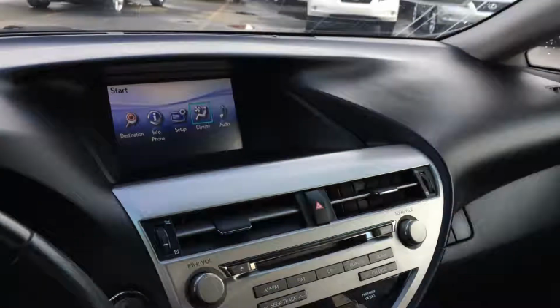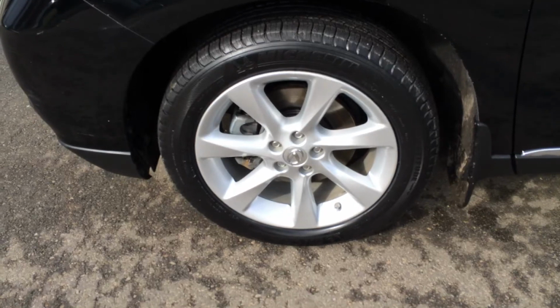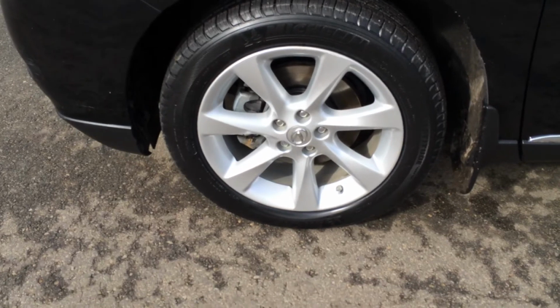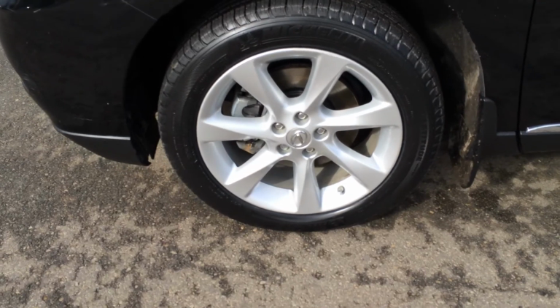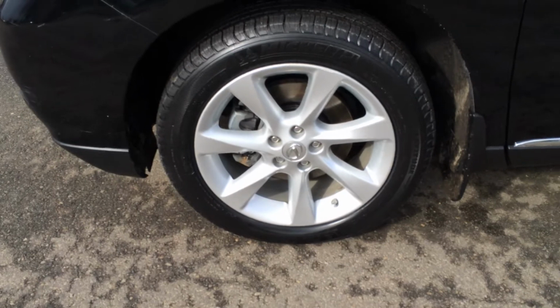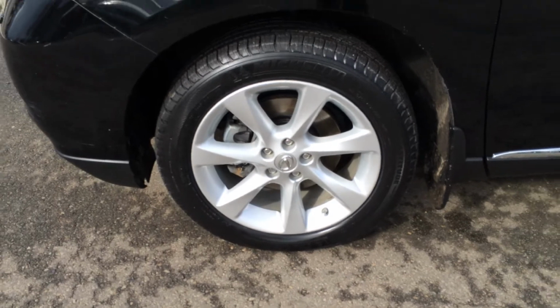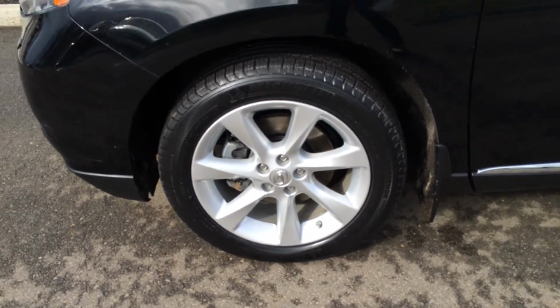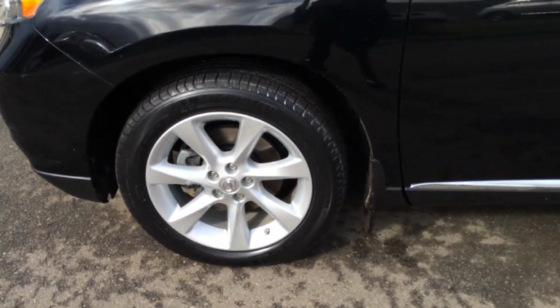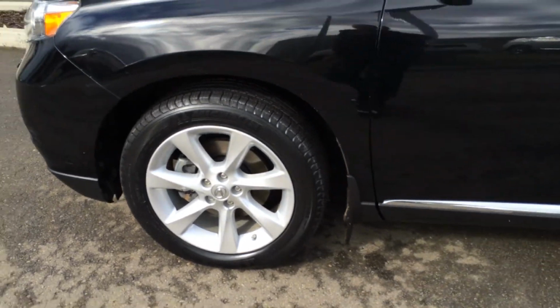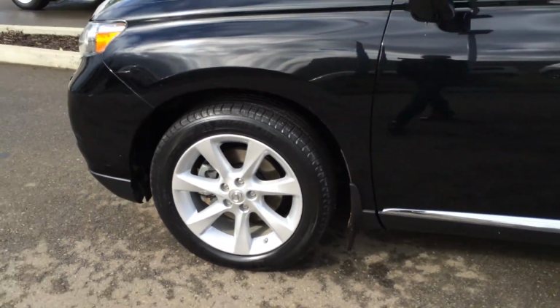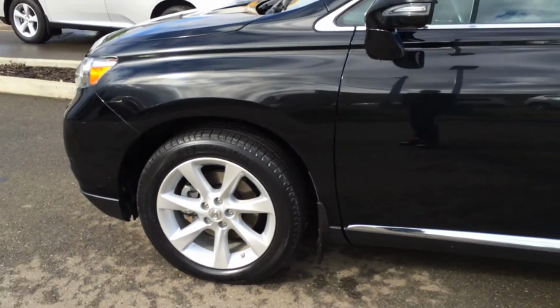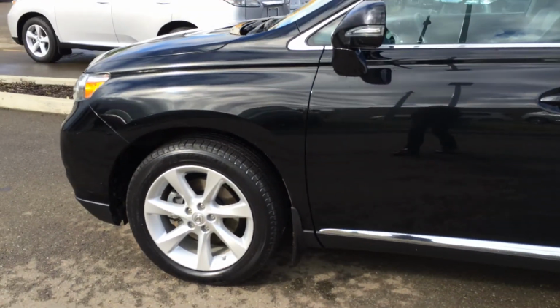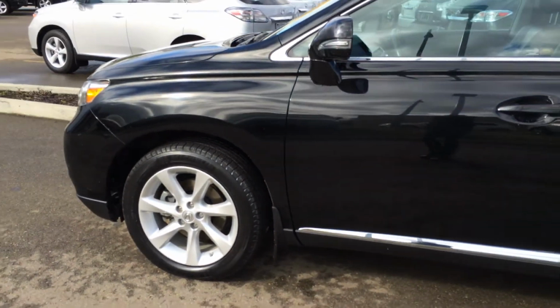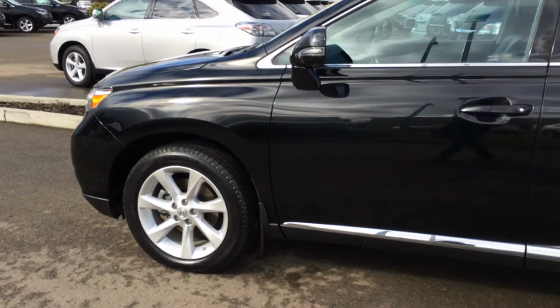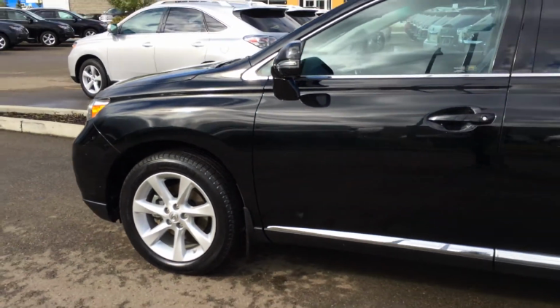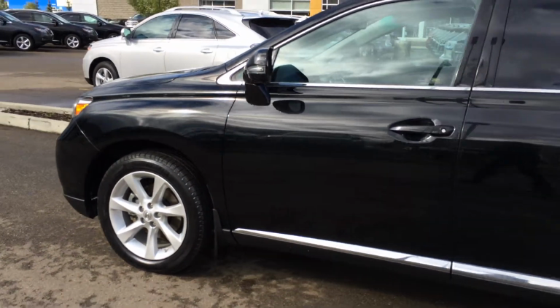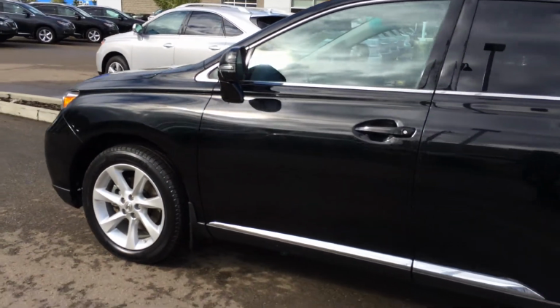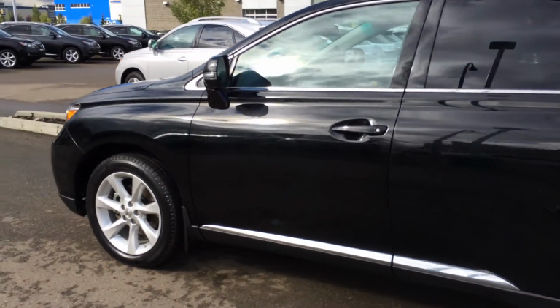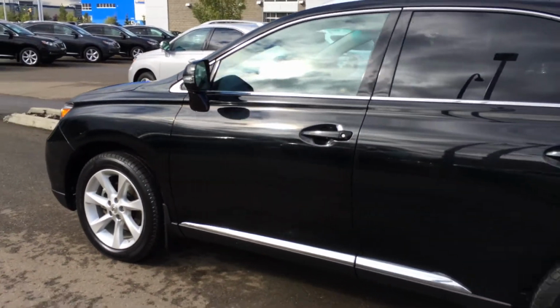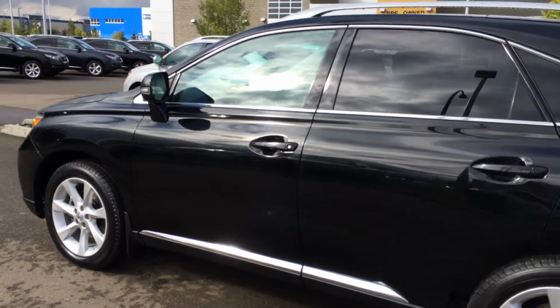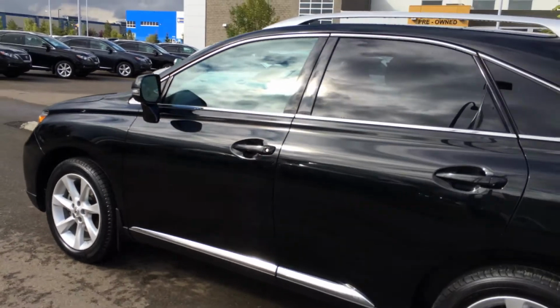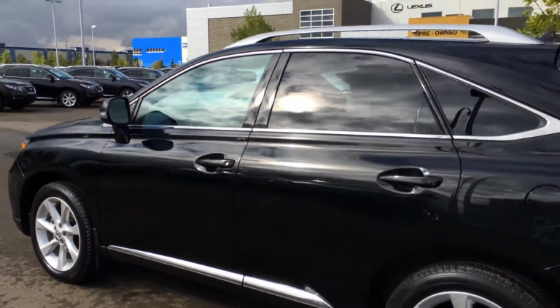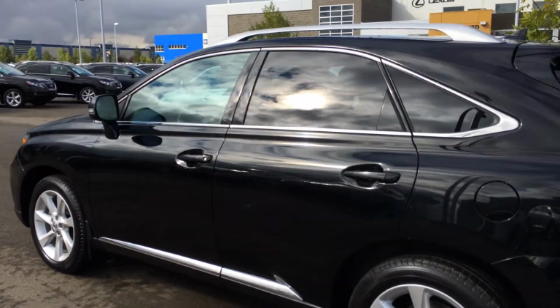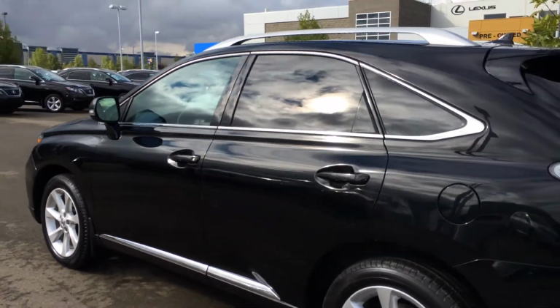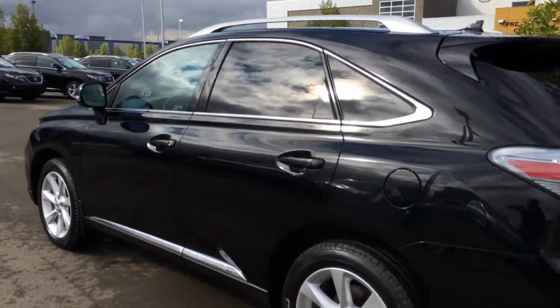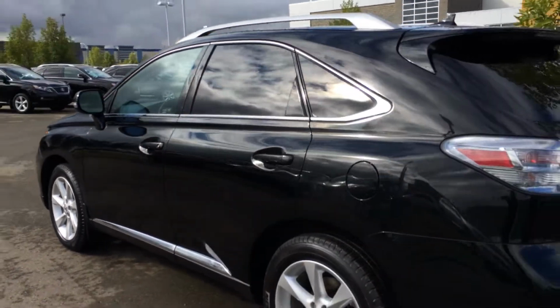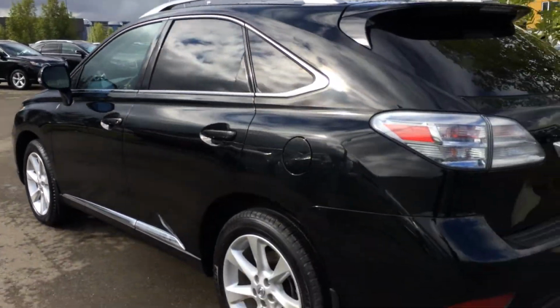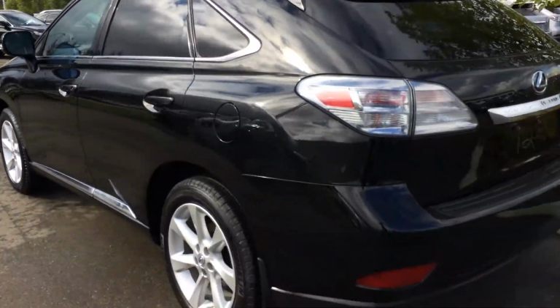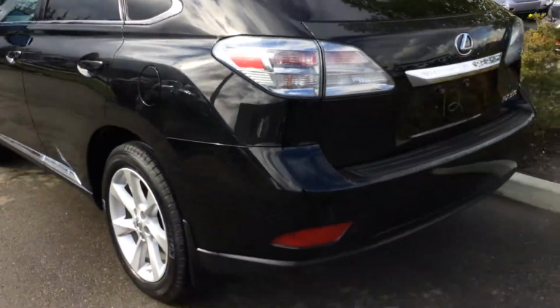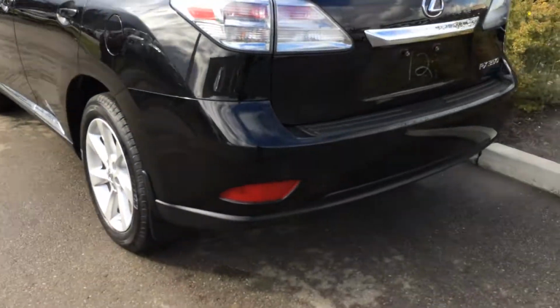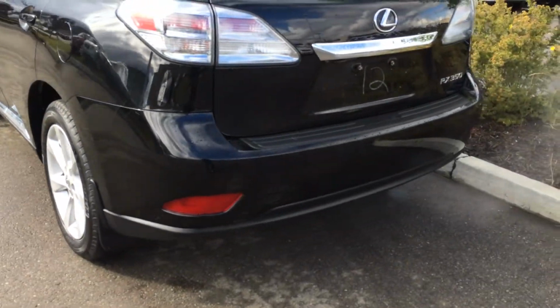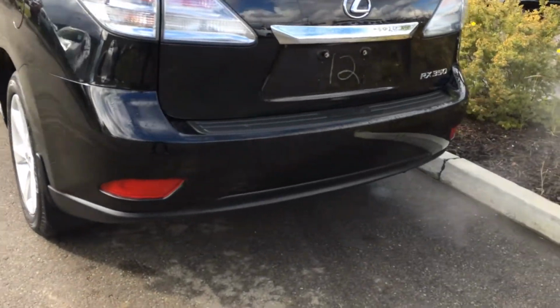19-inch alloy wheels, all-season tires with wheel locks and mud flaps, keyless entry with smart access and key lockout prevention, tinted windows, silver painted roof rails, LED brake lights.